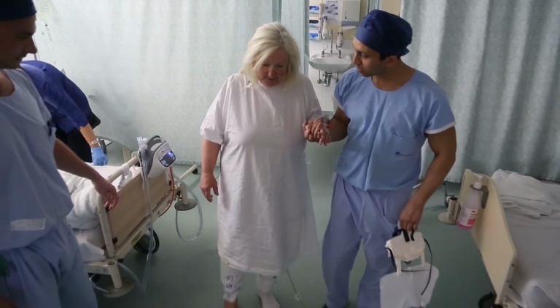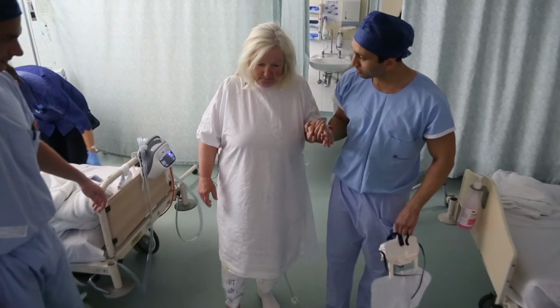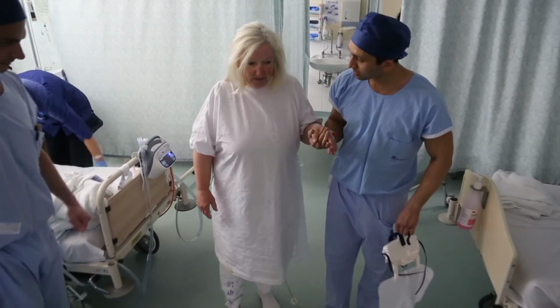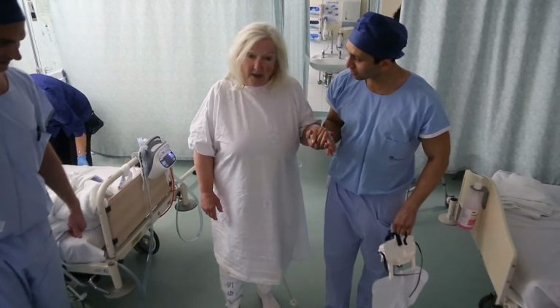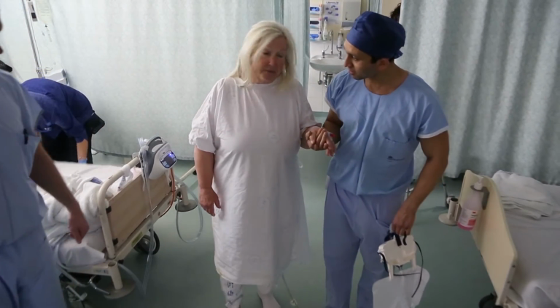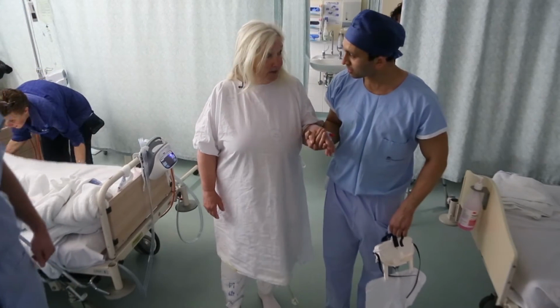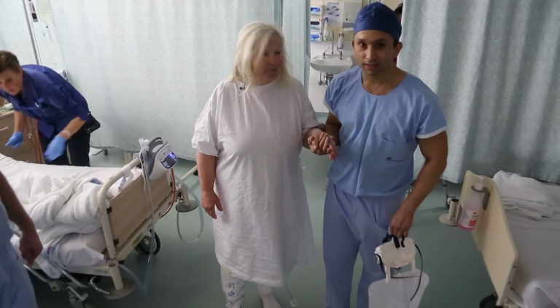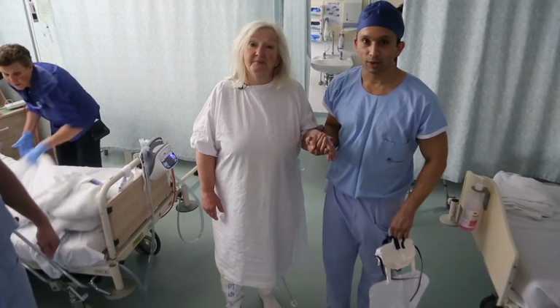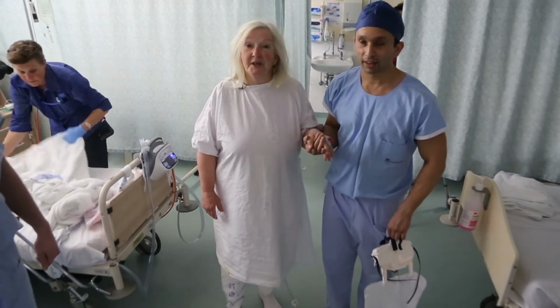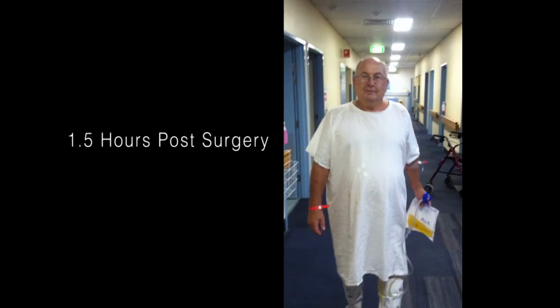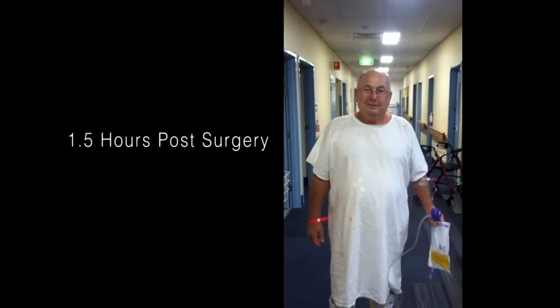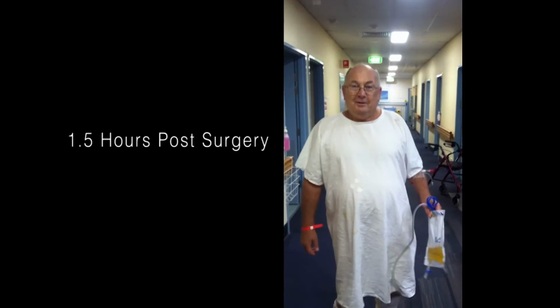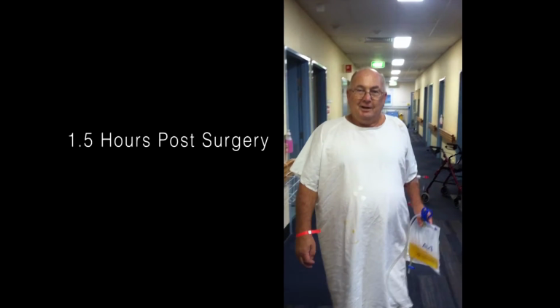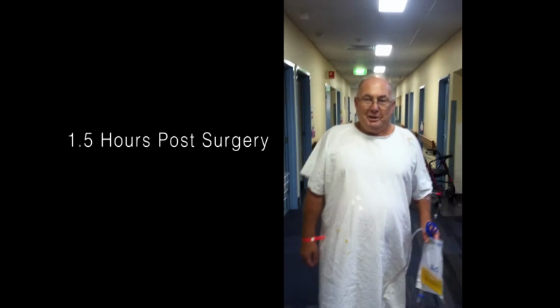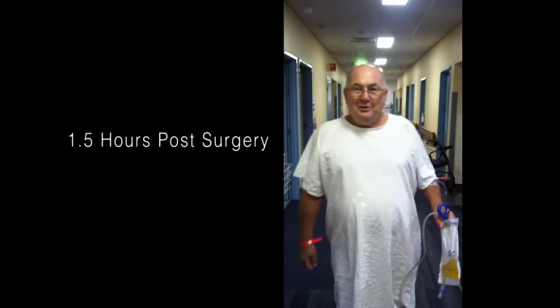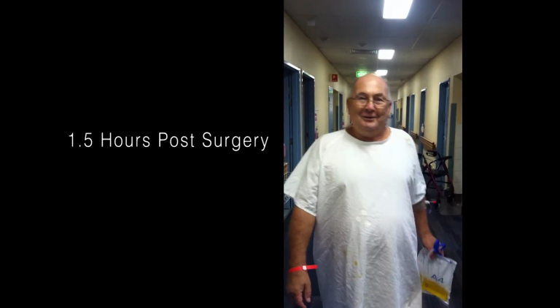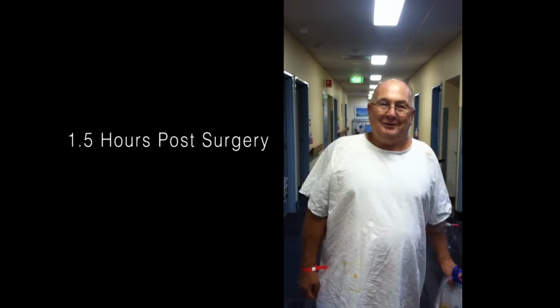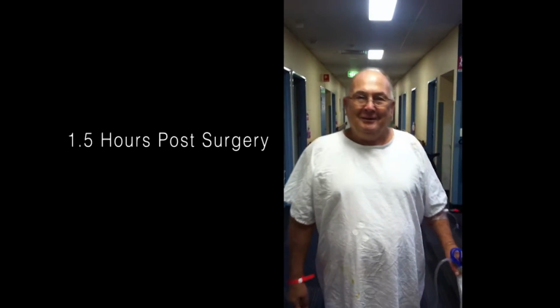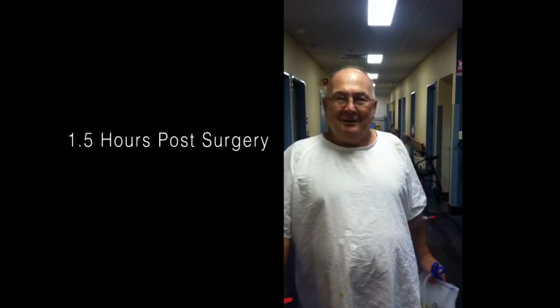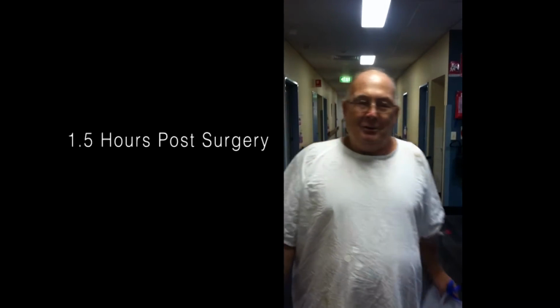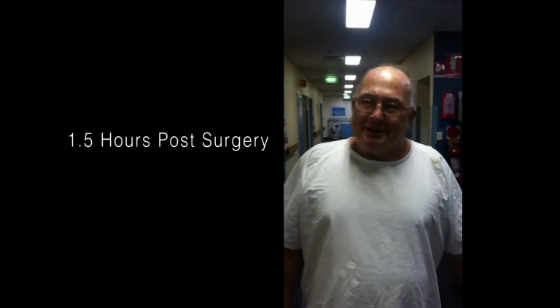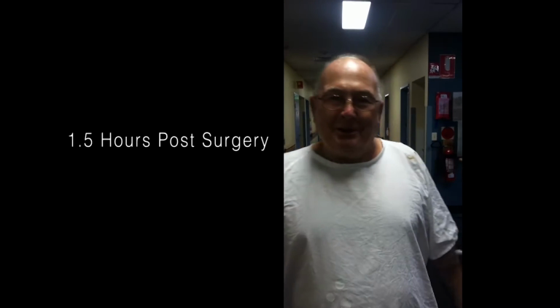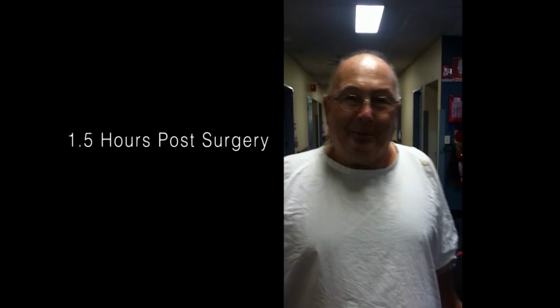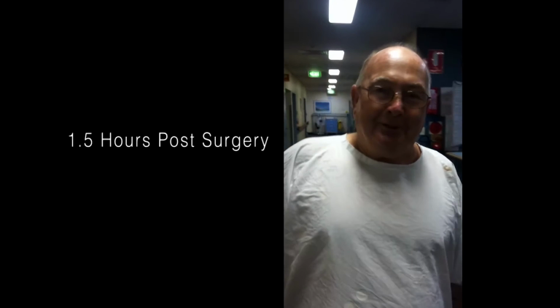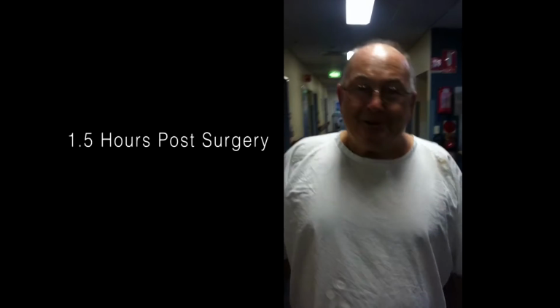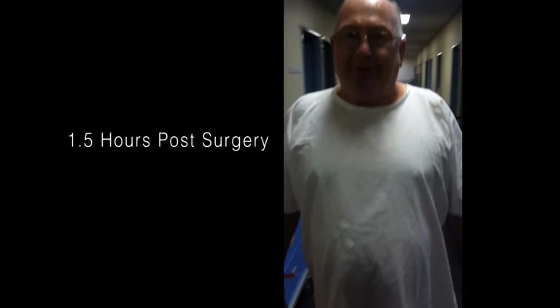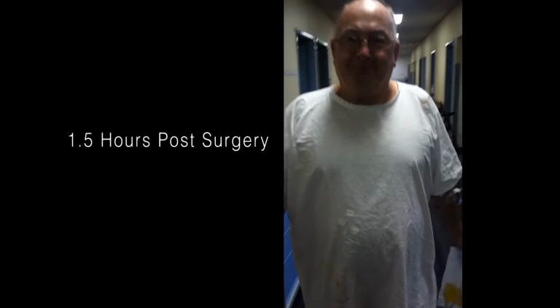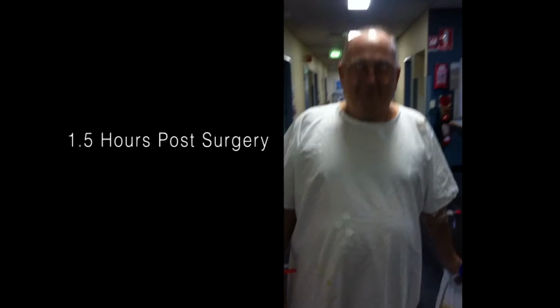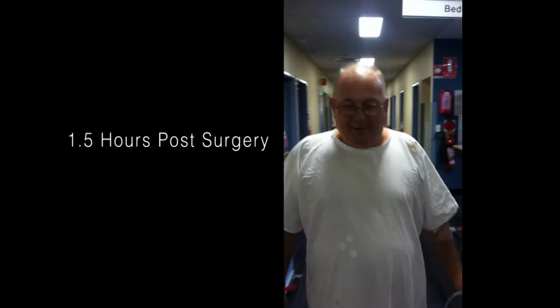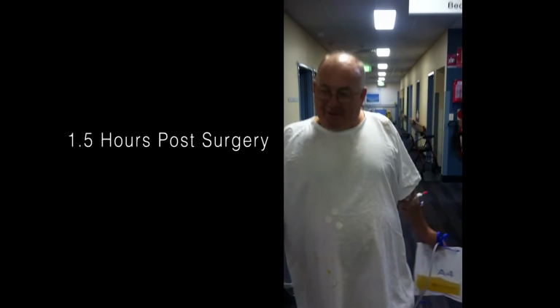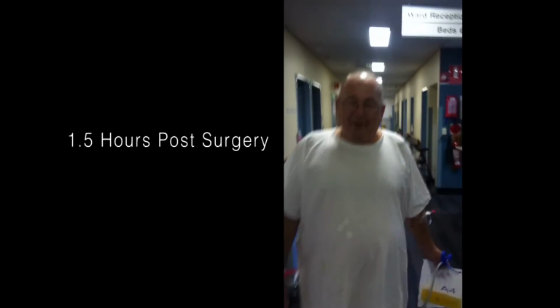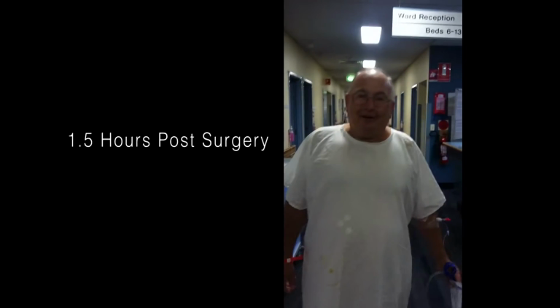How long after your hip replacement? Two hours. How are you going? I'm going pretty good. What have you had done? We just had a total hip replacement on the right side. How long ago? An hour and a half.